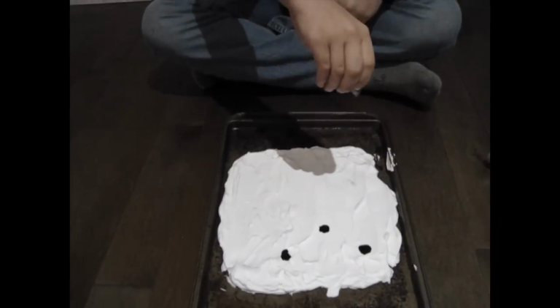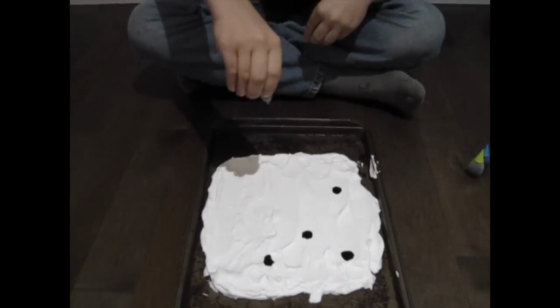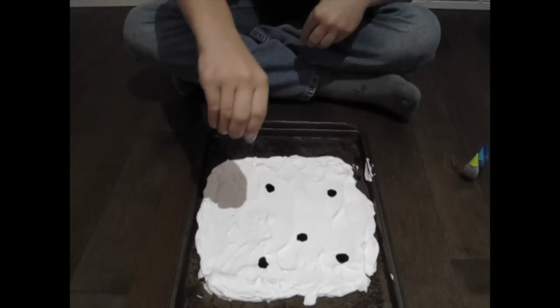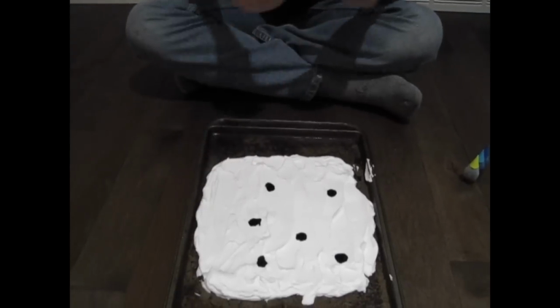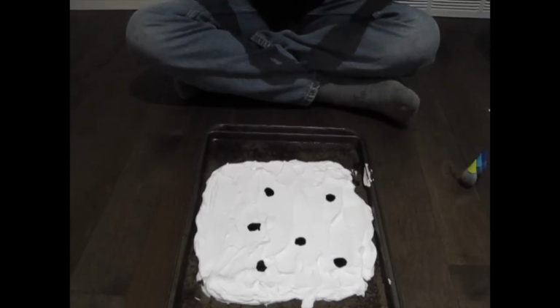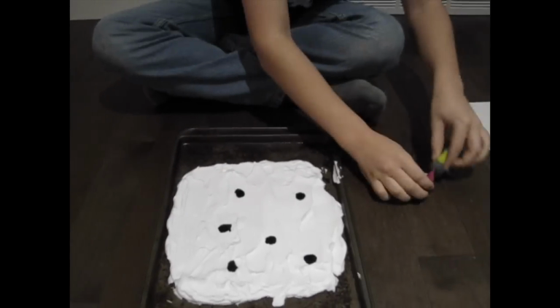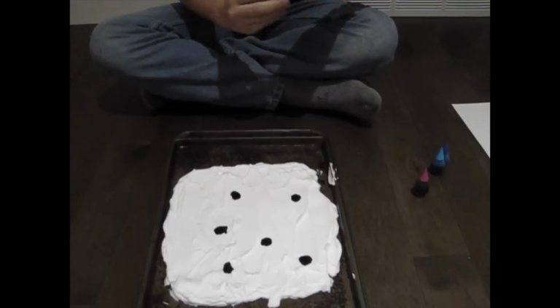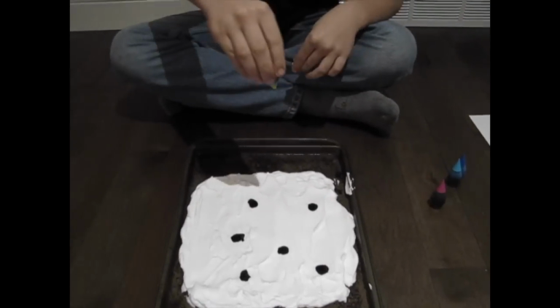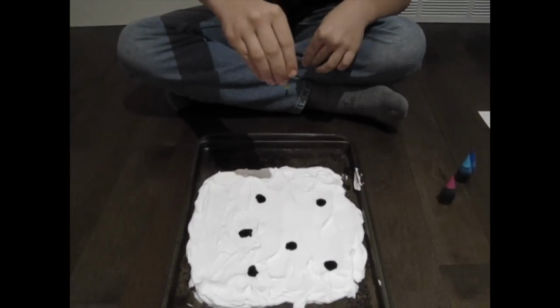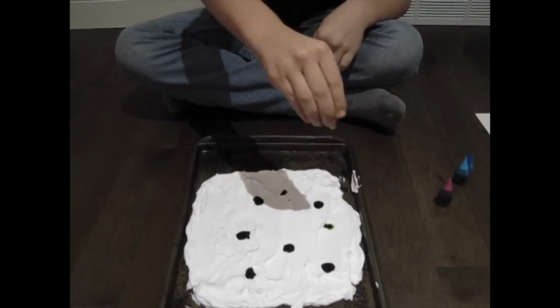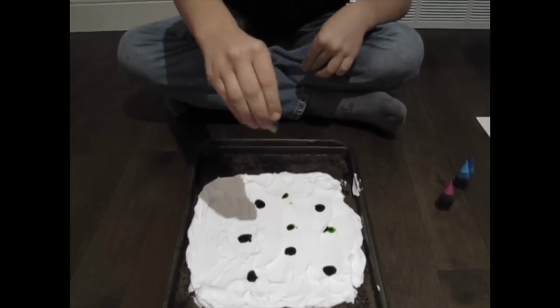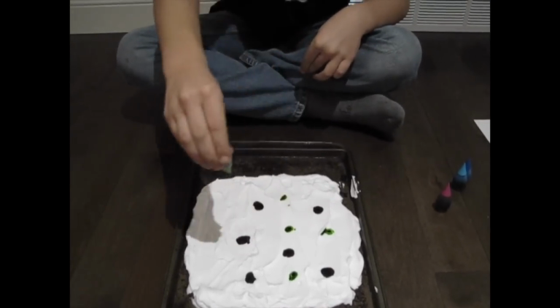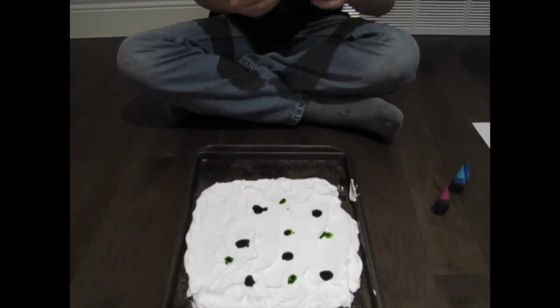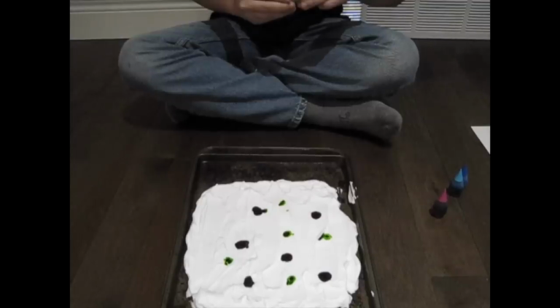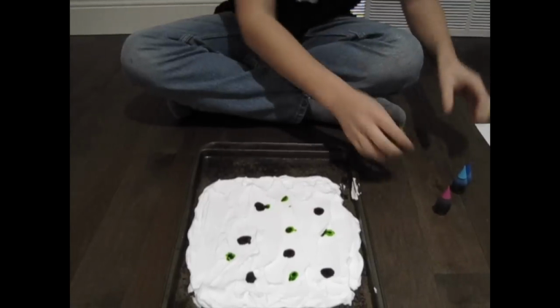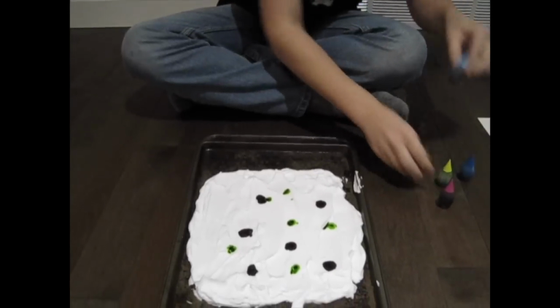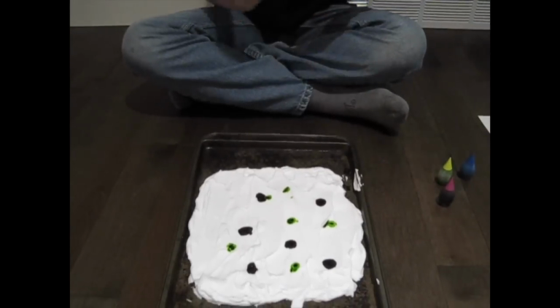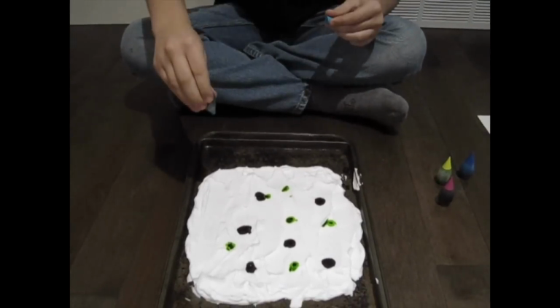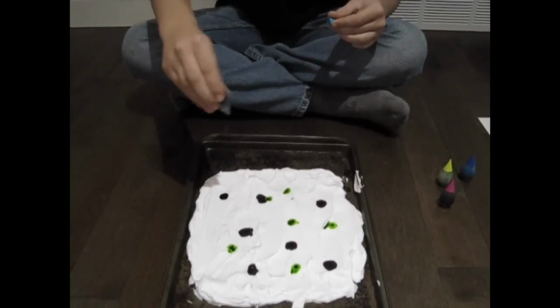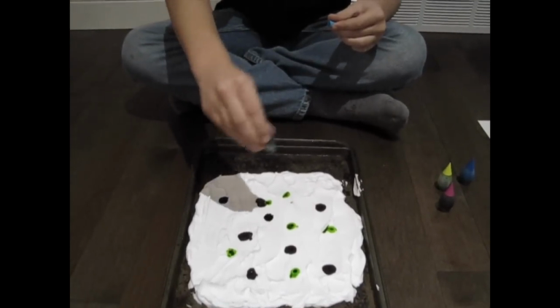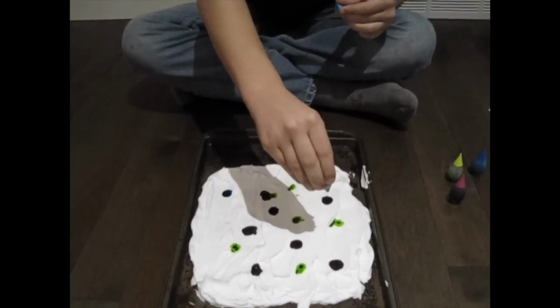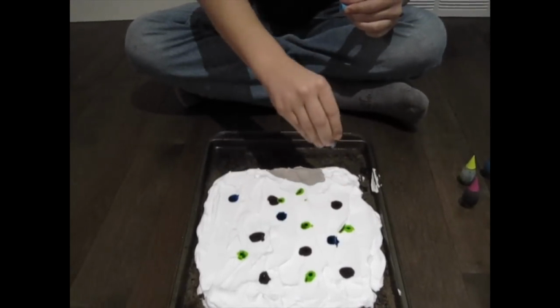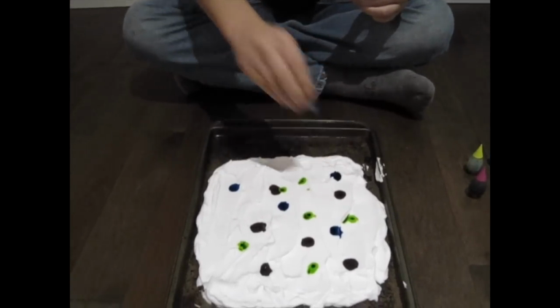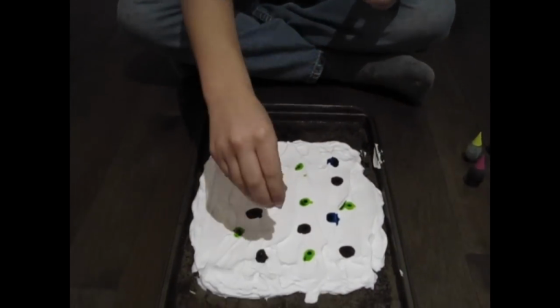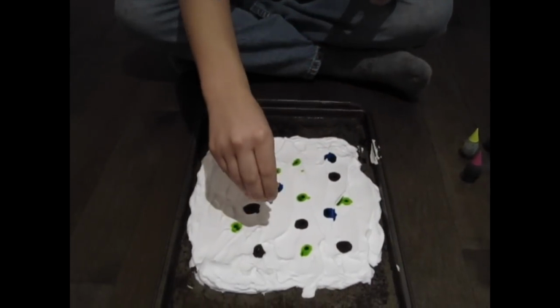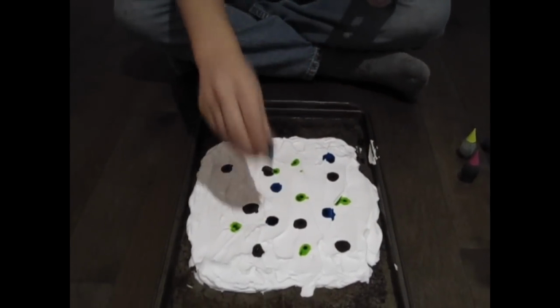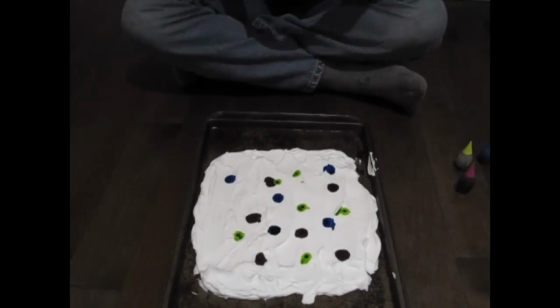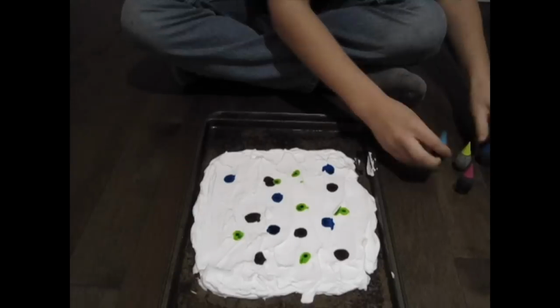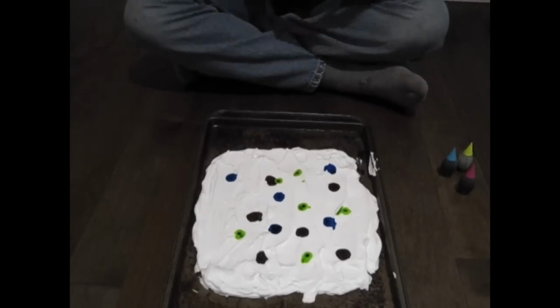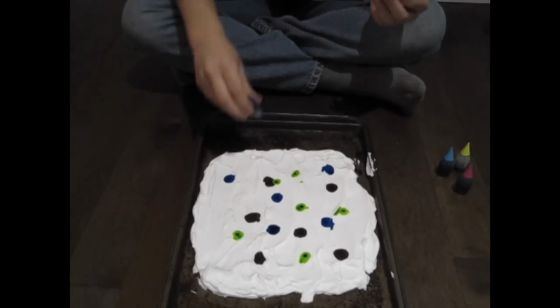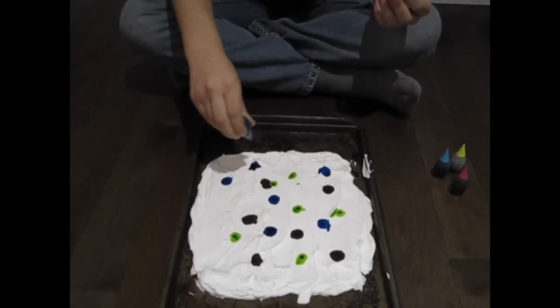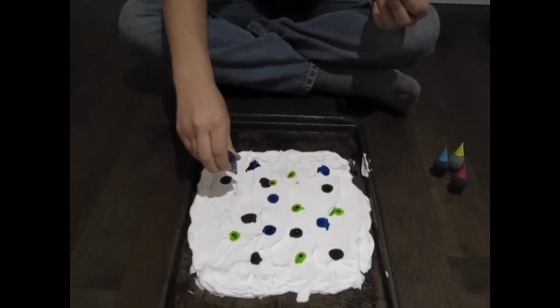Shaving cream is a foam composed of soap and air. Part of the soap molecule attracts water and part repels water. Since food coloring is just dye in water, it has a limited mobility in the shaving cream that is both attracting and repelling it.